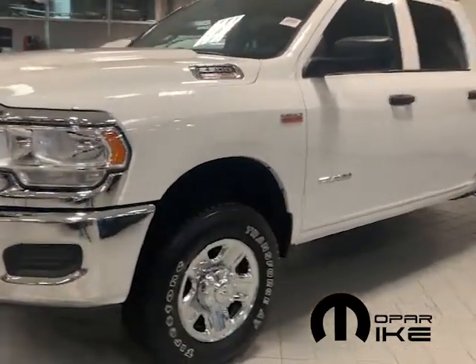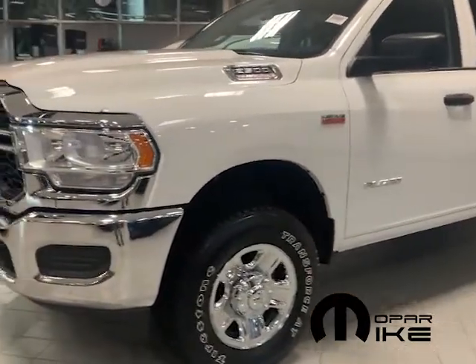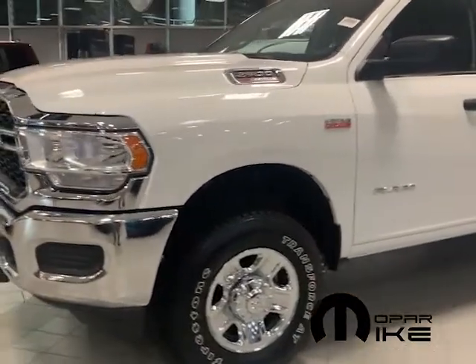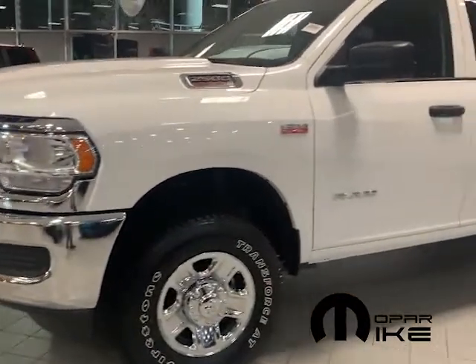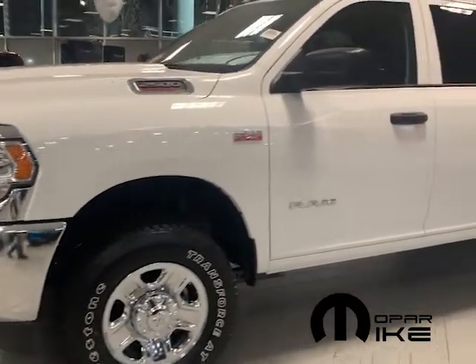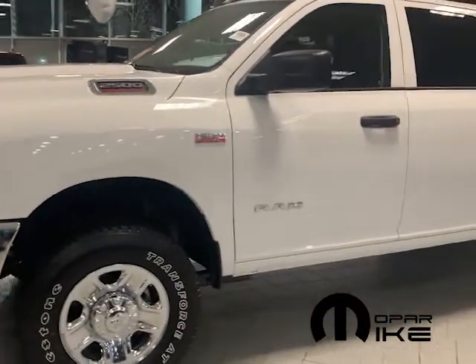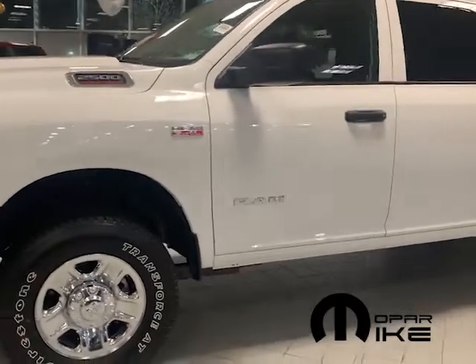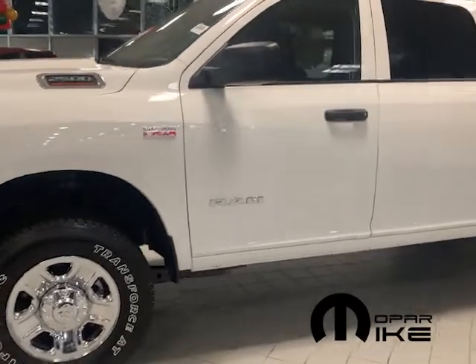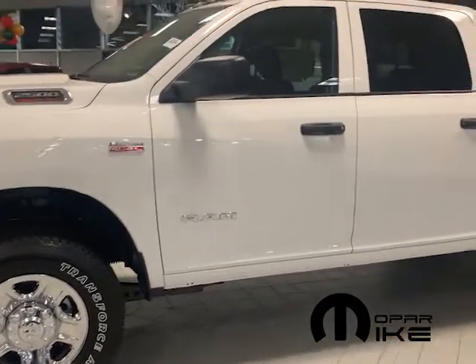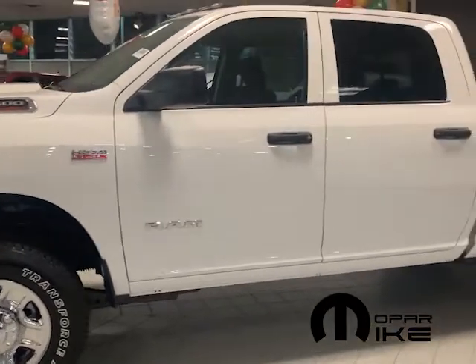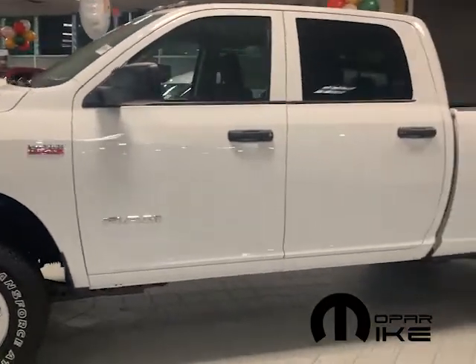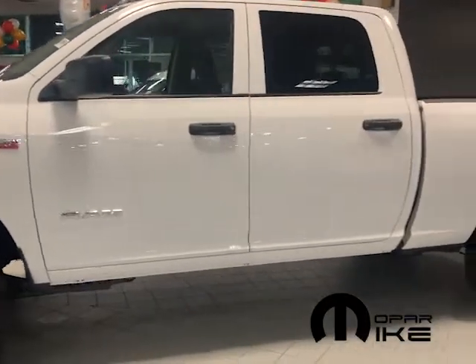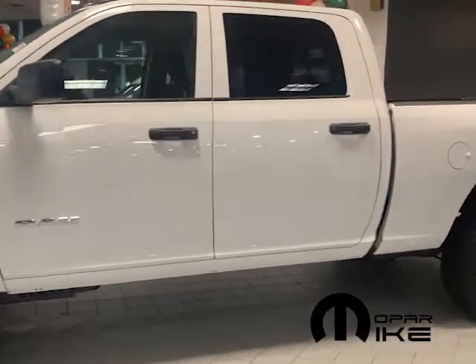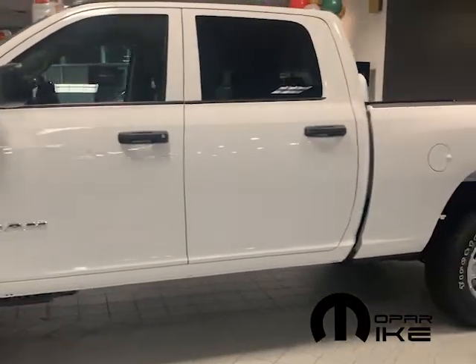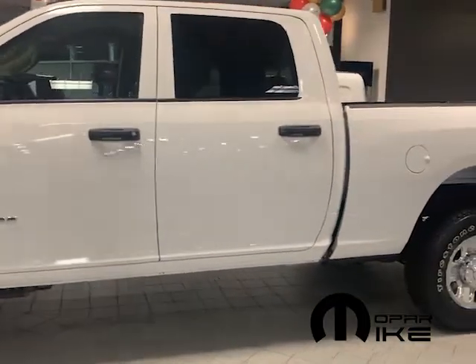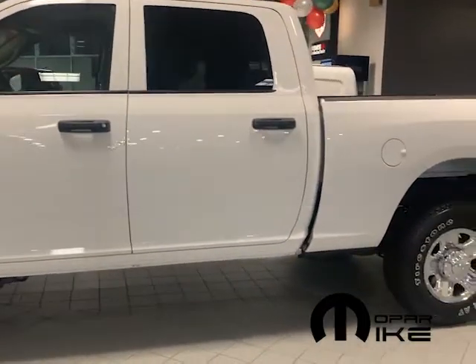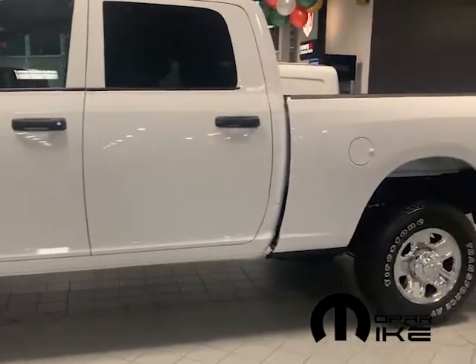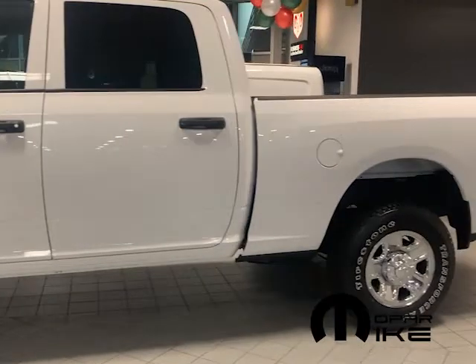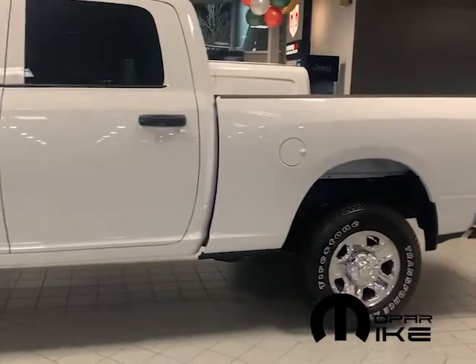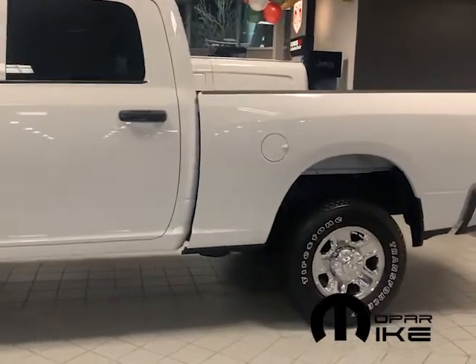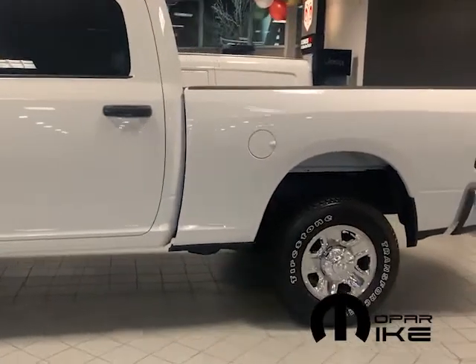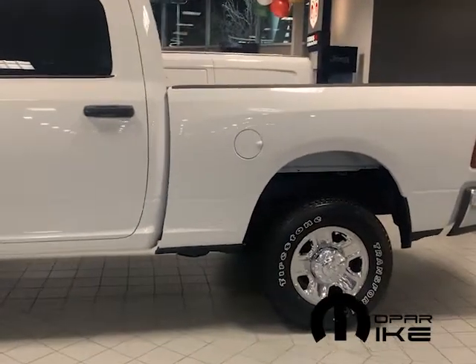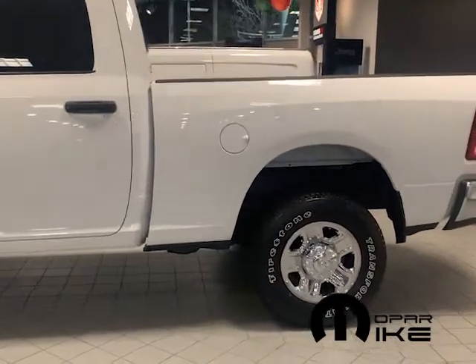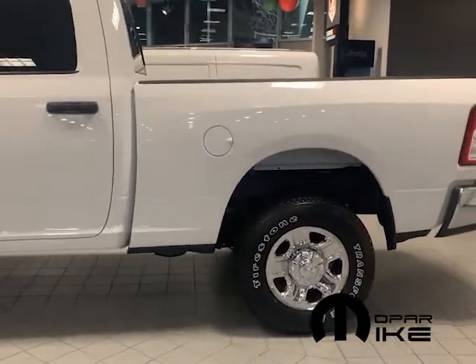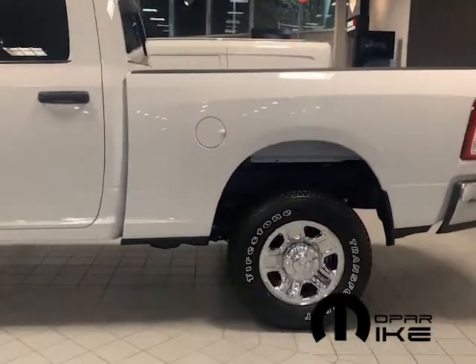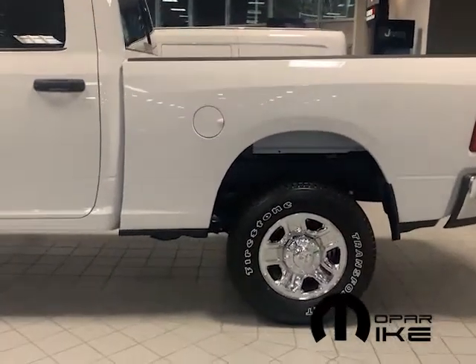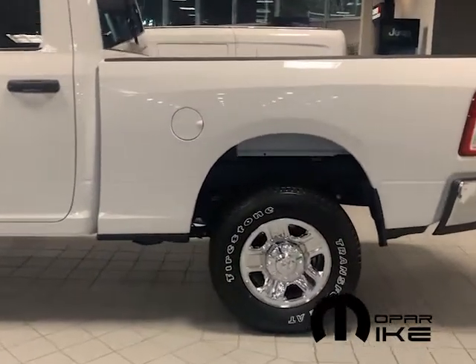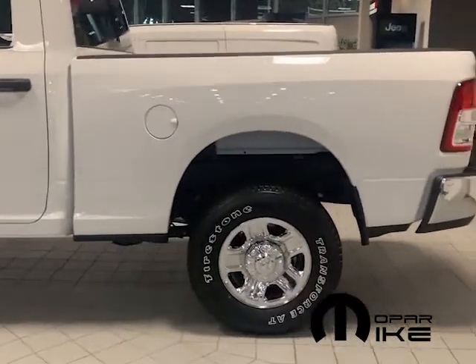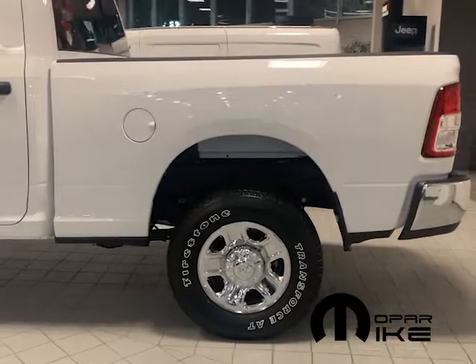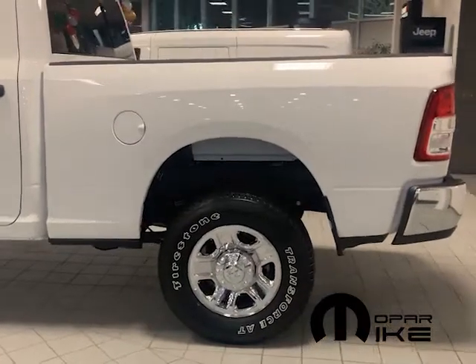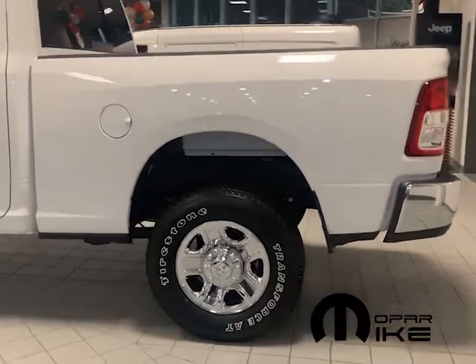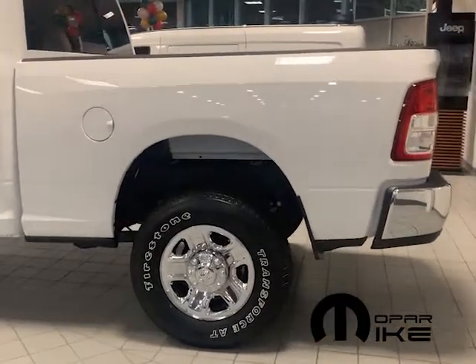Refreshing the rest of the body design, some of the other improvements you can't see, but you can experience with capability of over 35,000 pounds of towing and a payload of over 7,200 pounds when properly equipped.